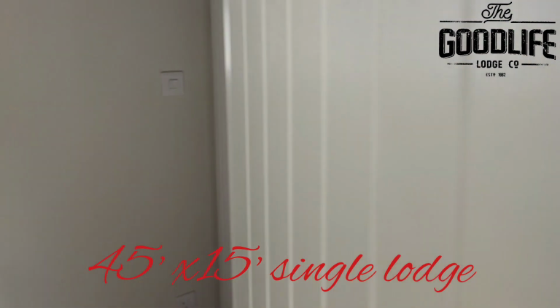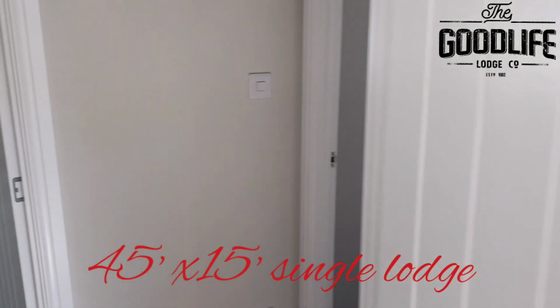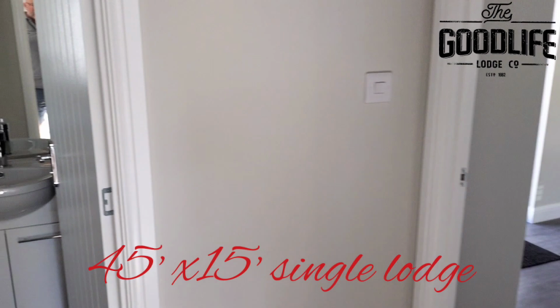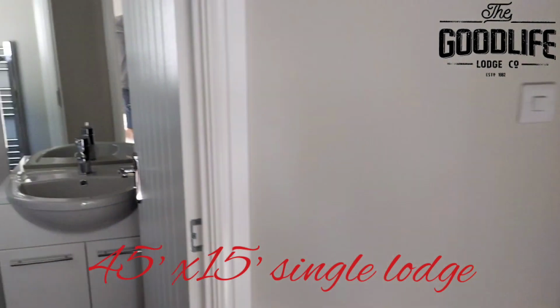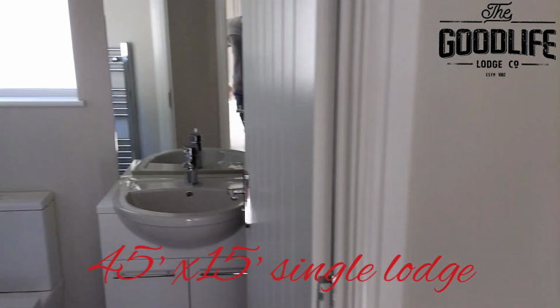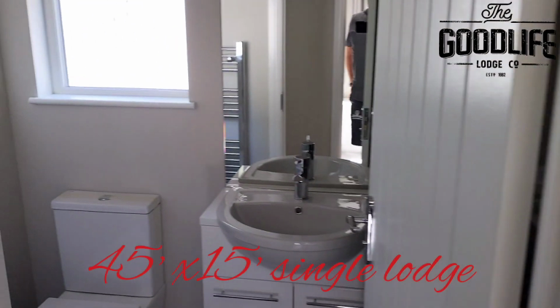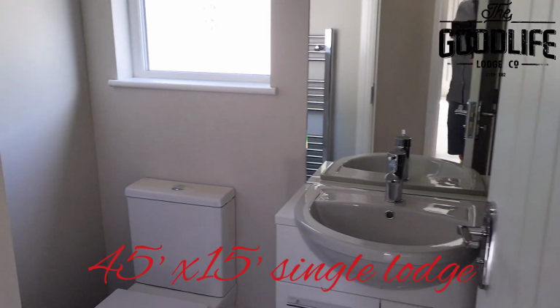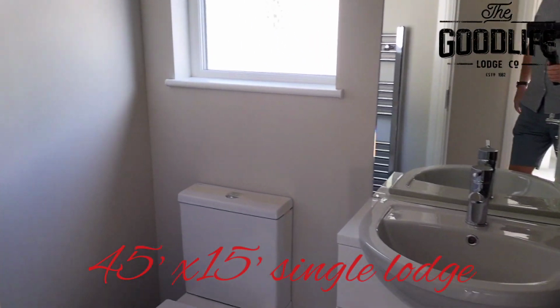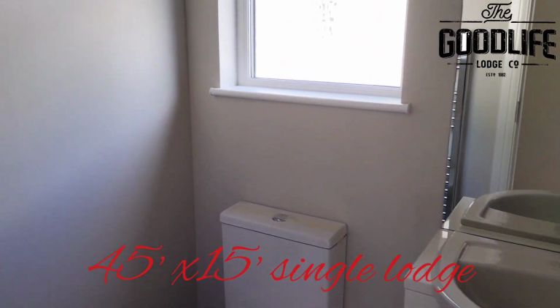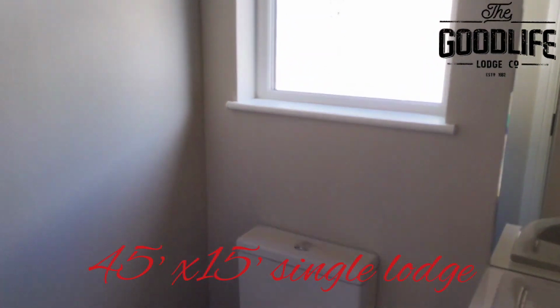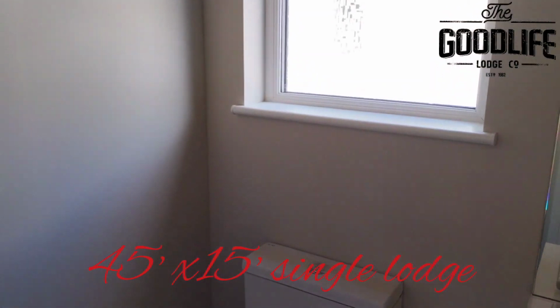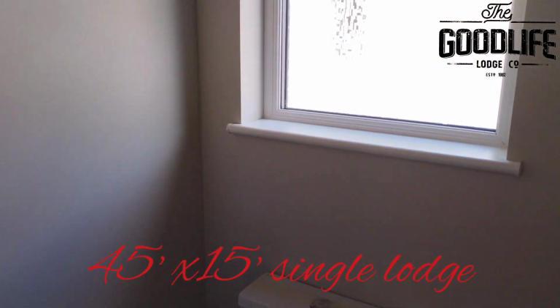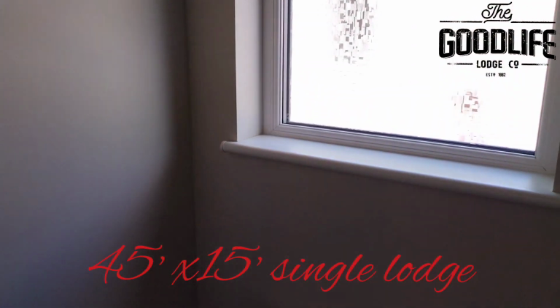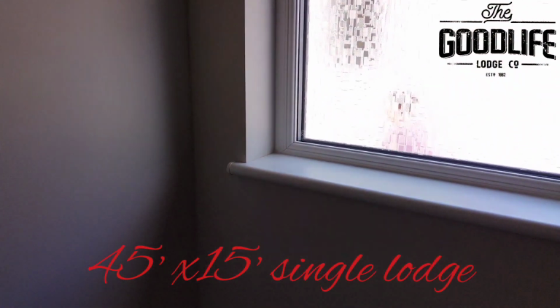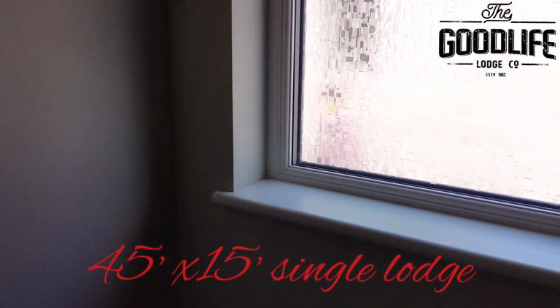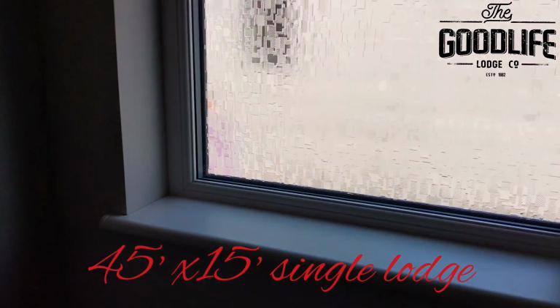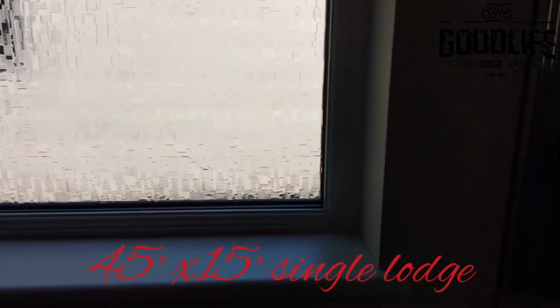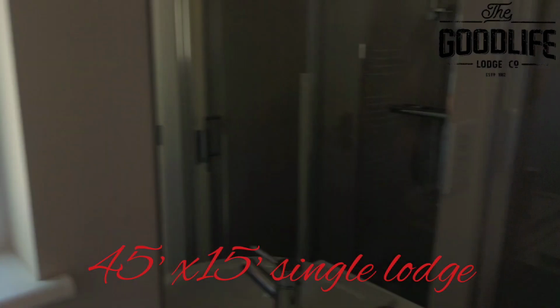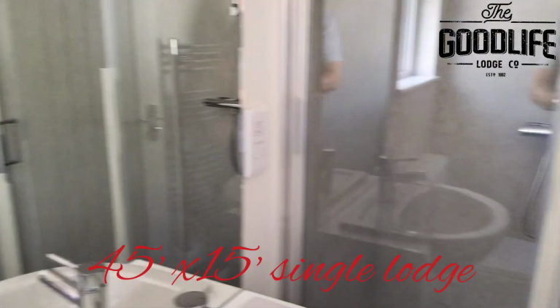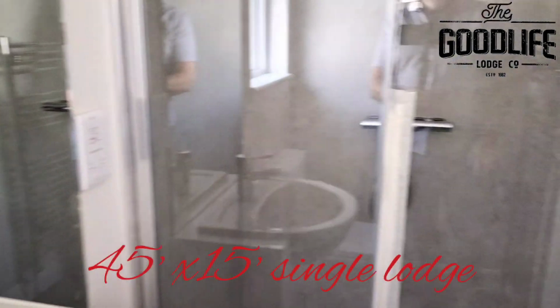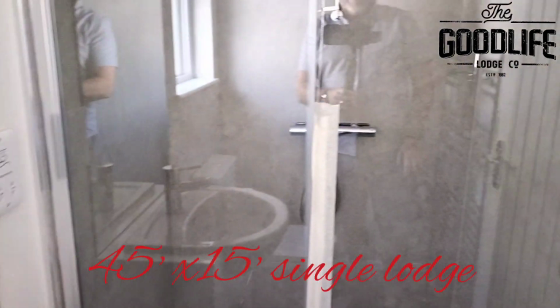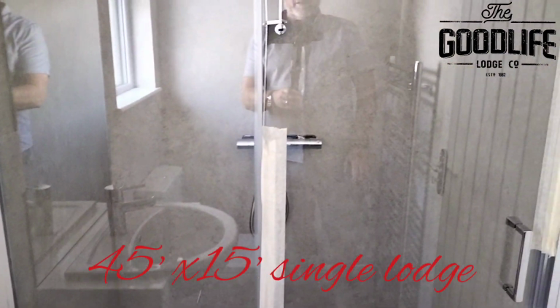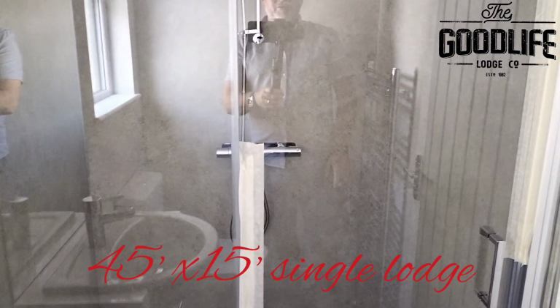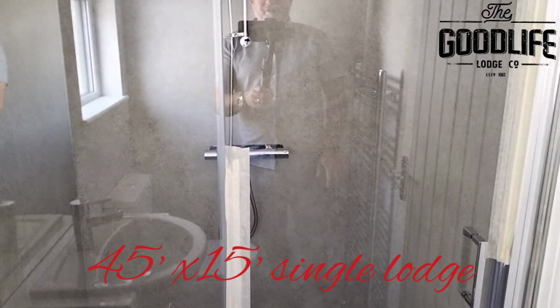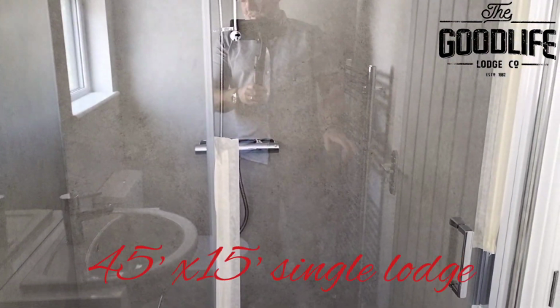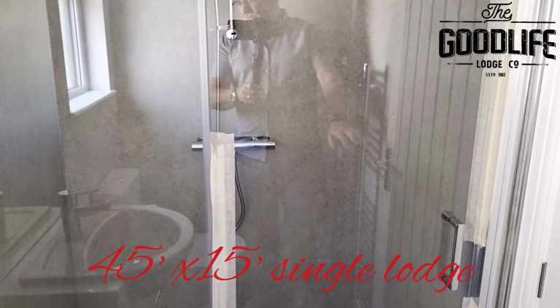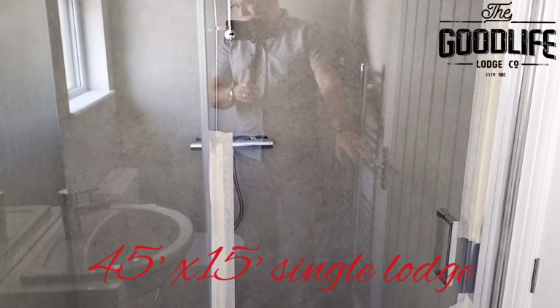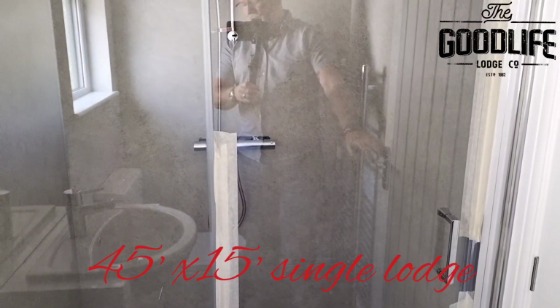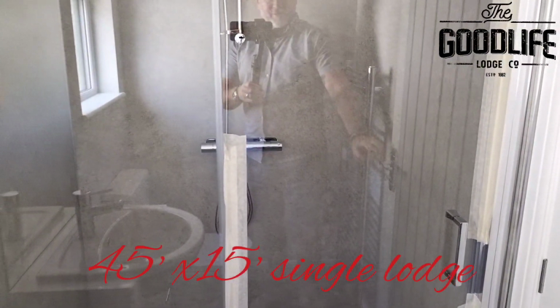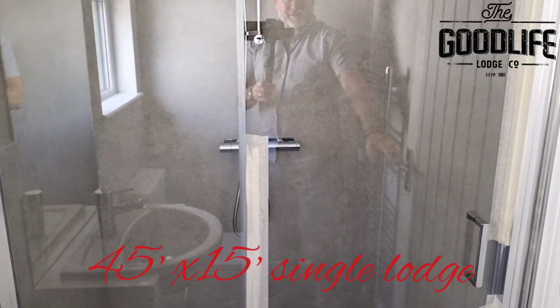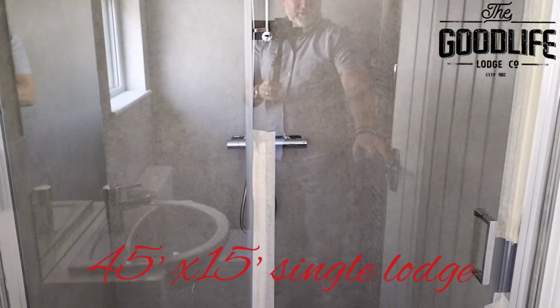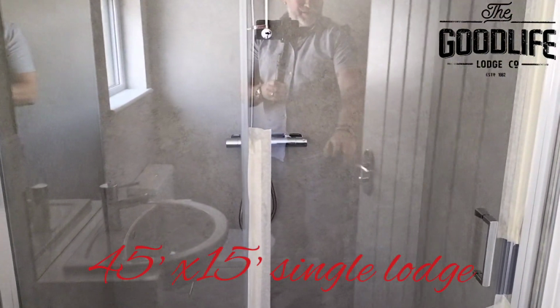And then finally the shower room: a good size shower cubicle, vanity washbasin, and WC.